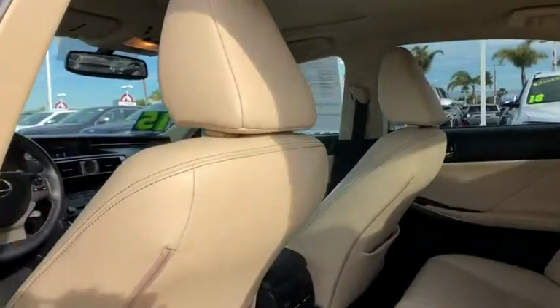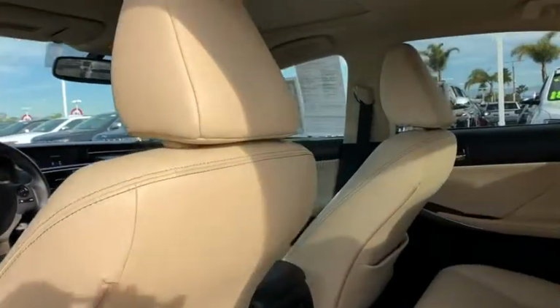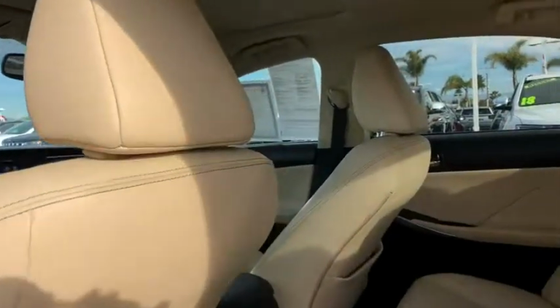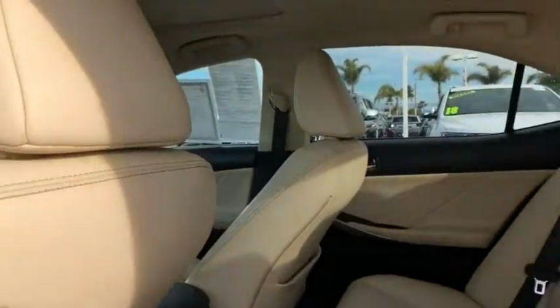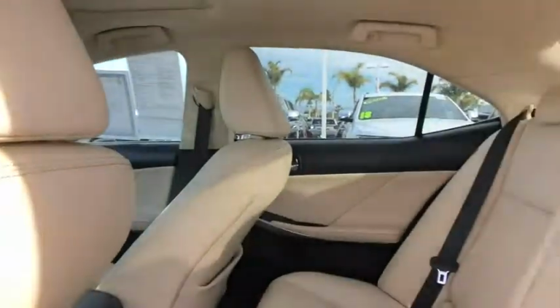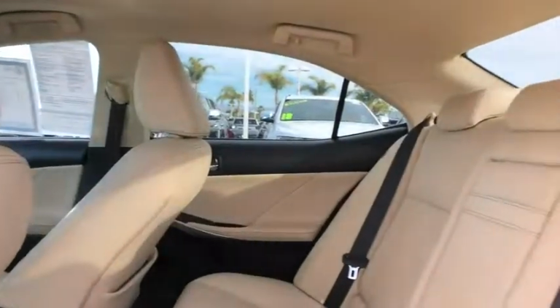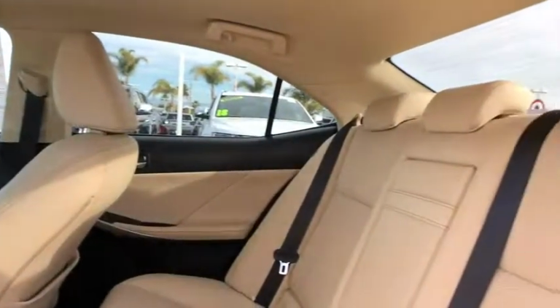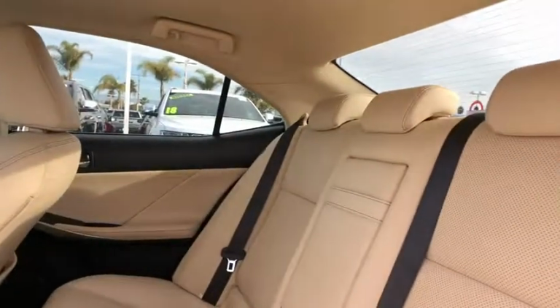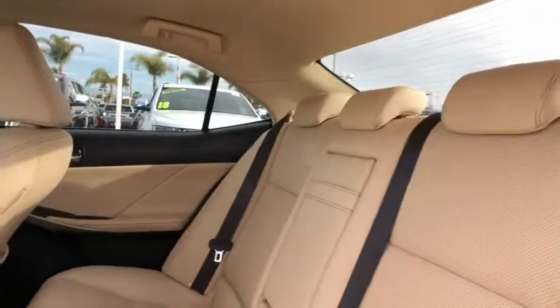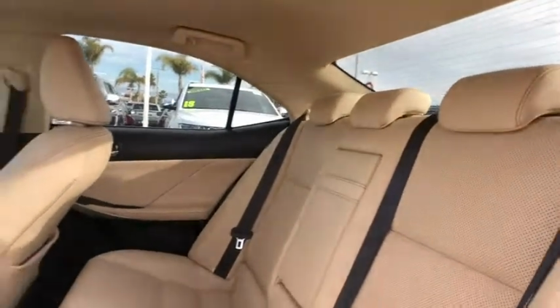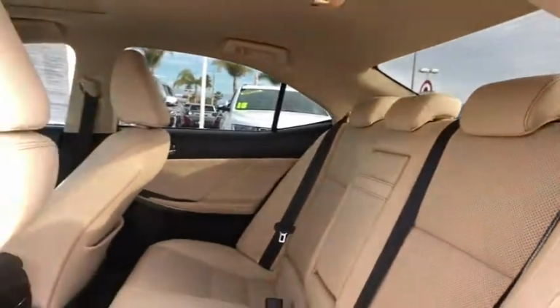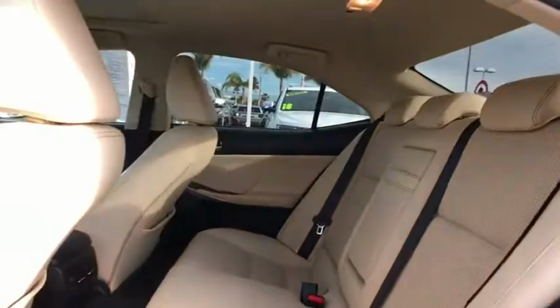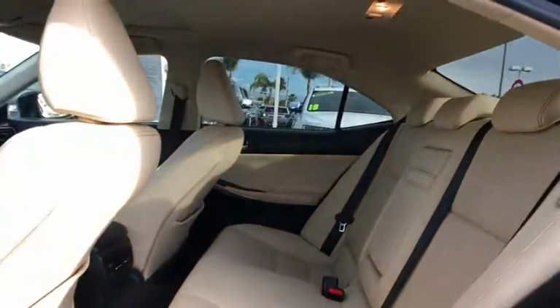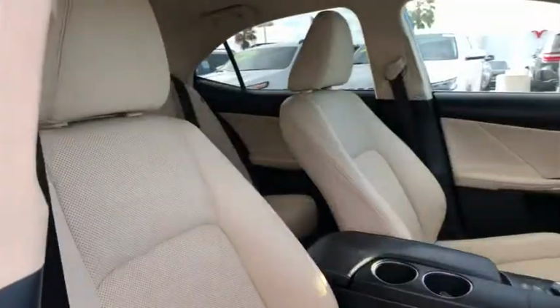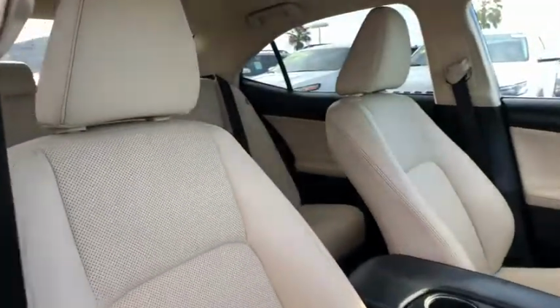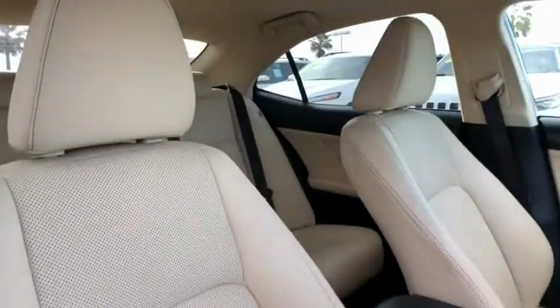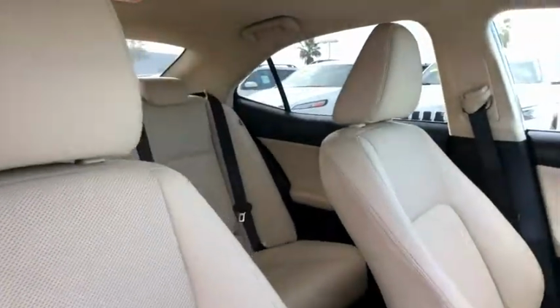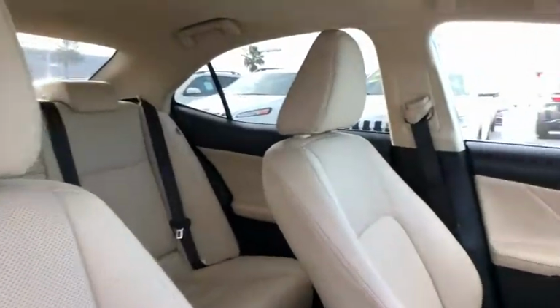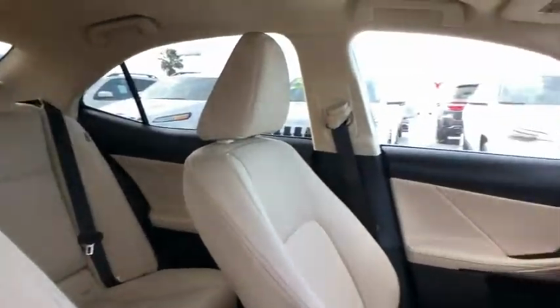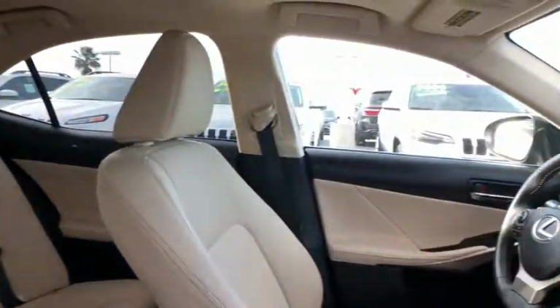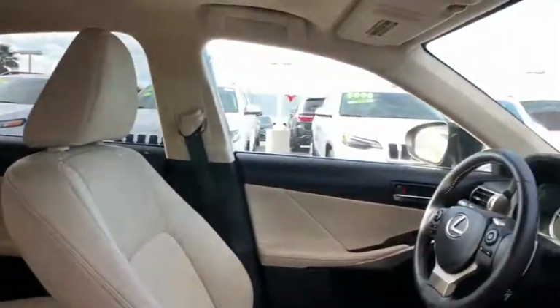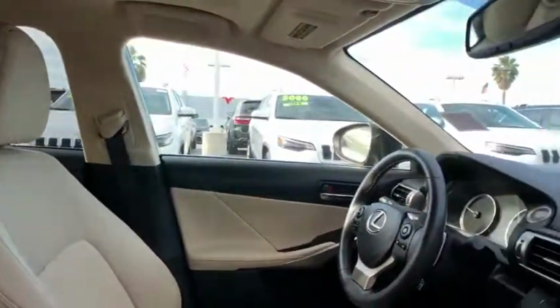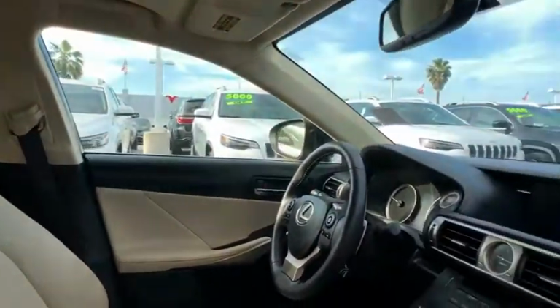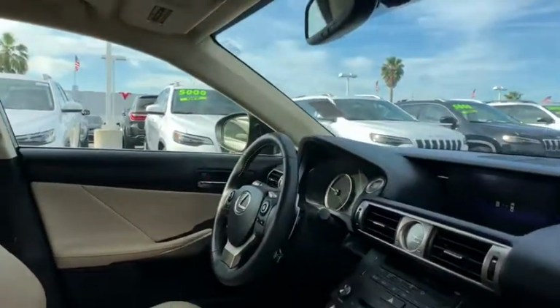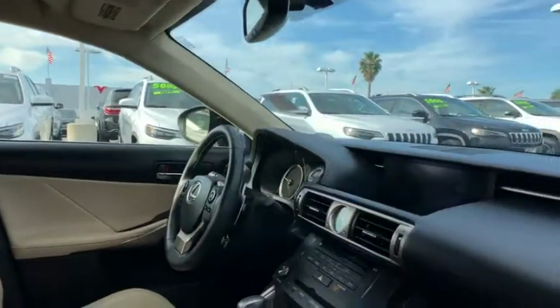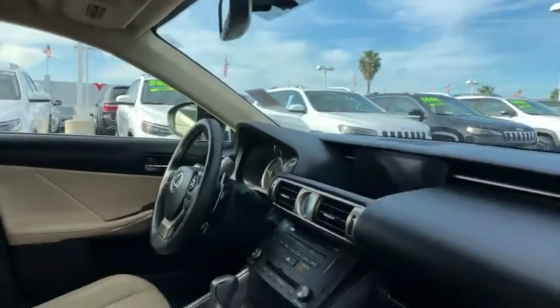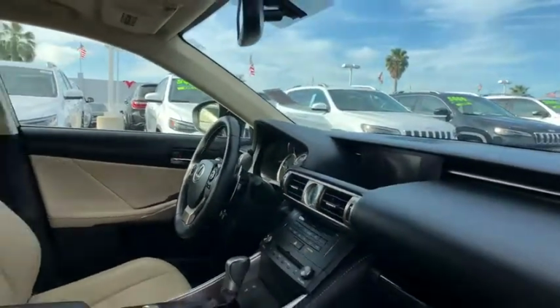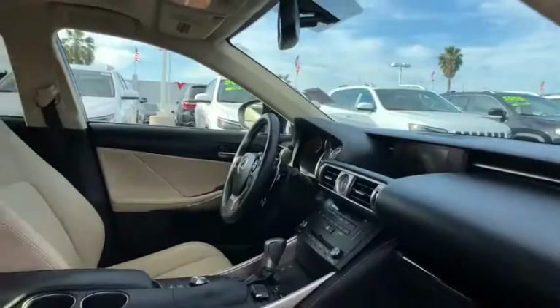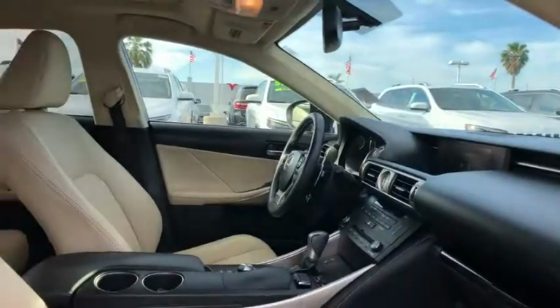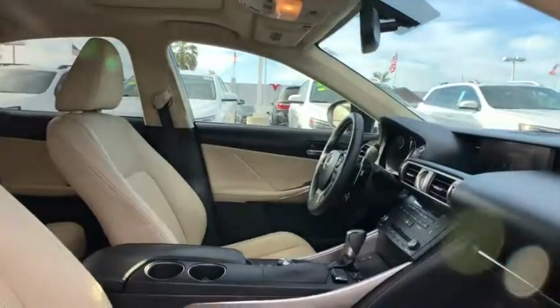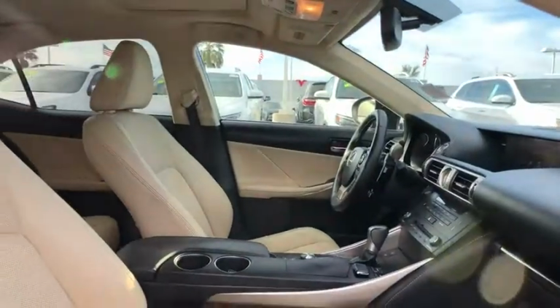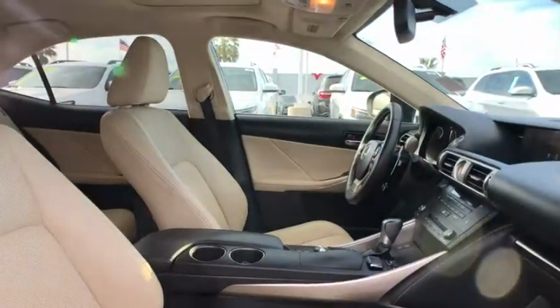Auto-dimming rear-view mirror, cruise control, floor mats, keyless start, aluminum wheels, four-wheel disc brakes, universal garage door opener, climate control, and rear defrost.